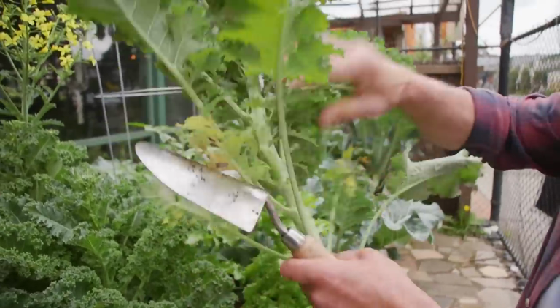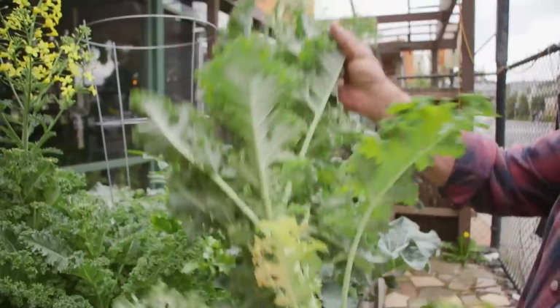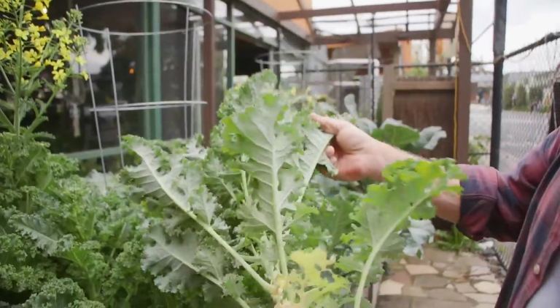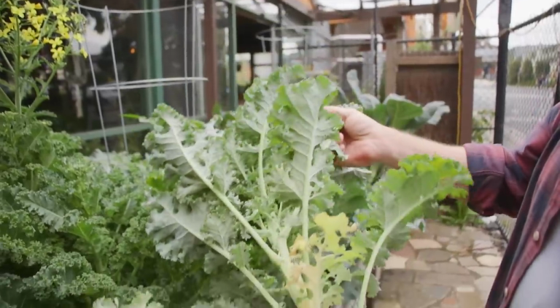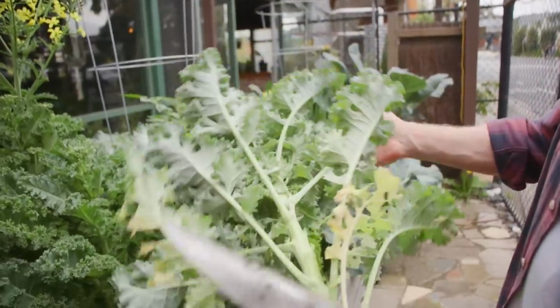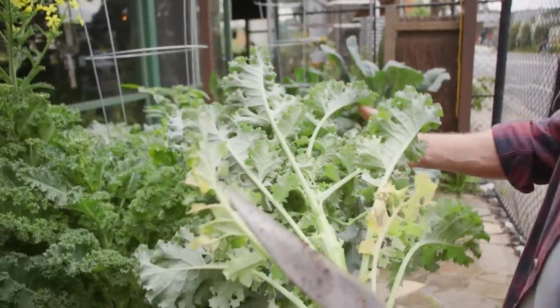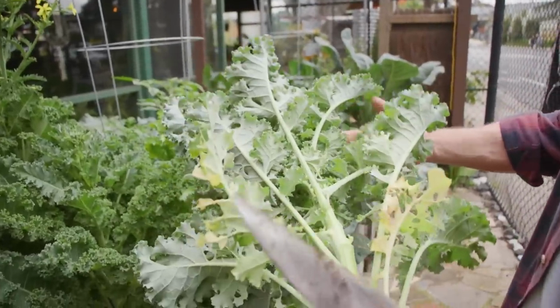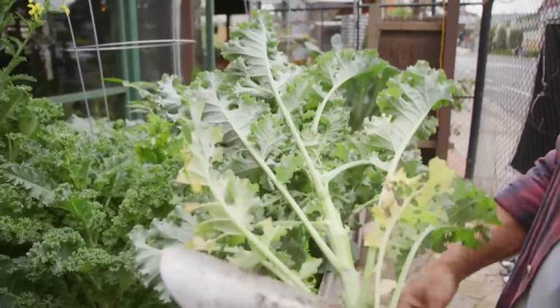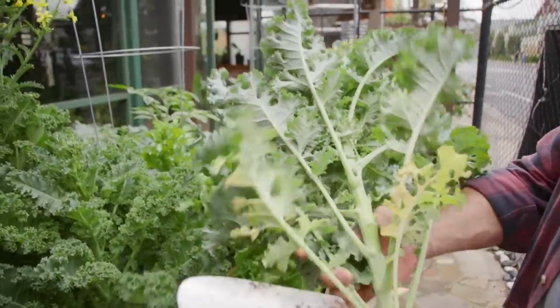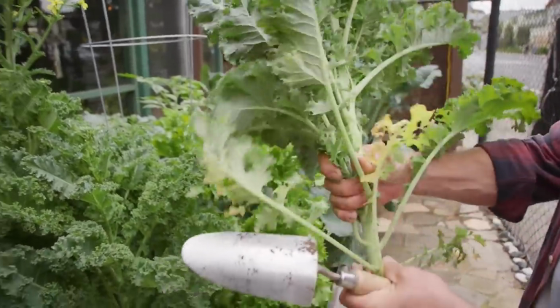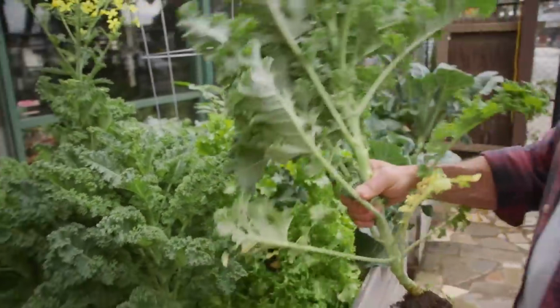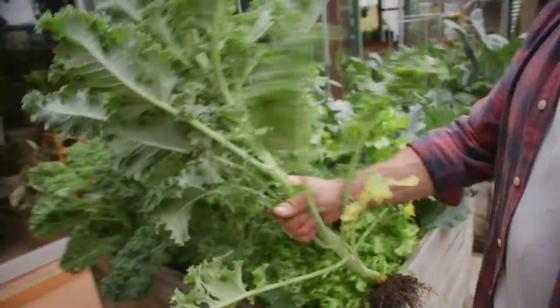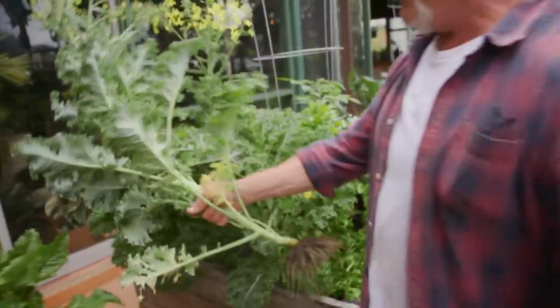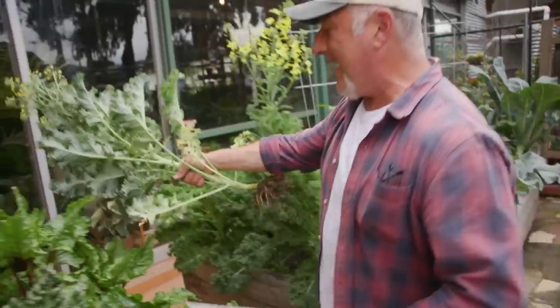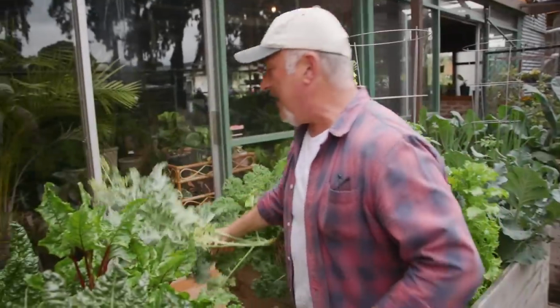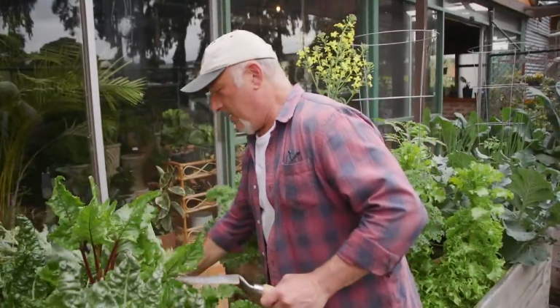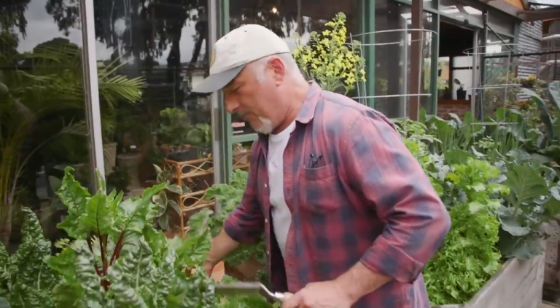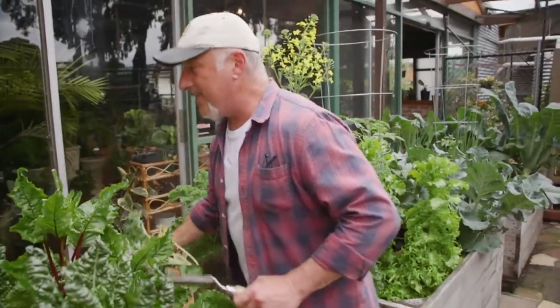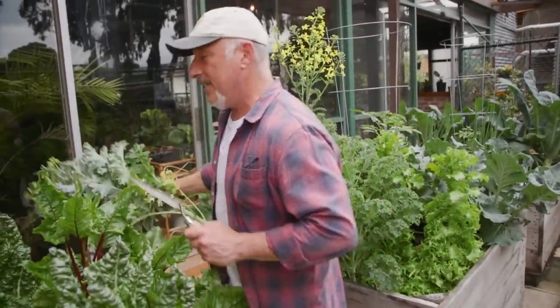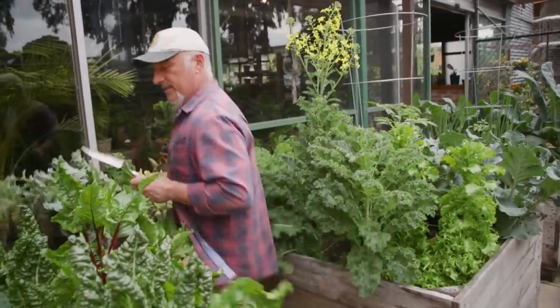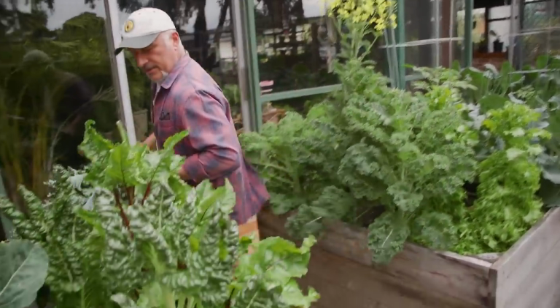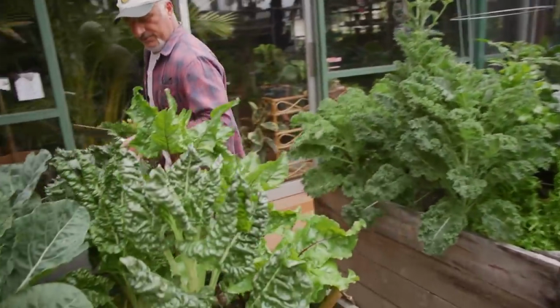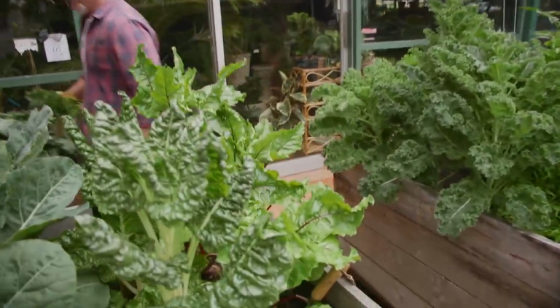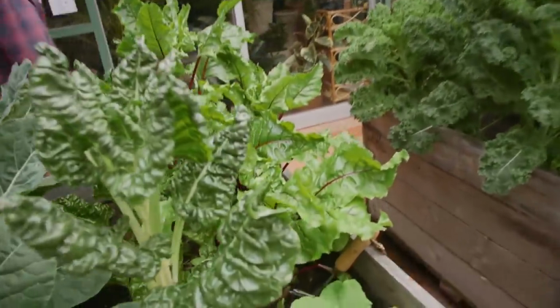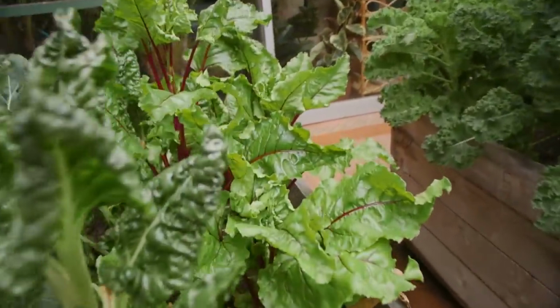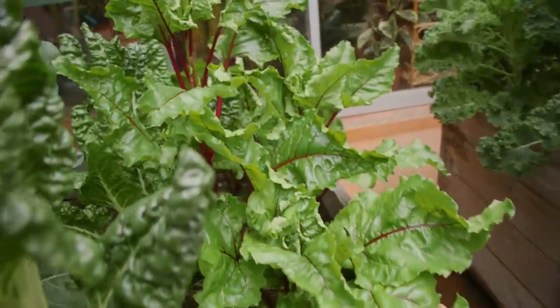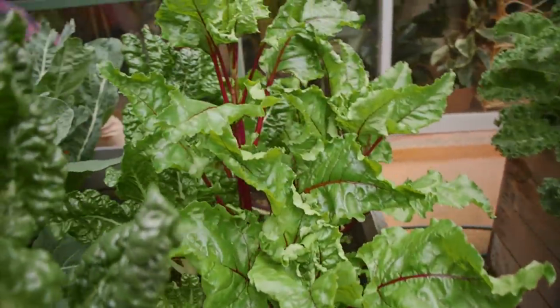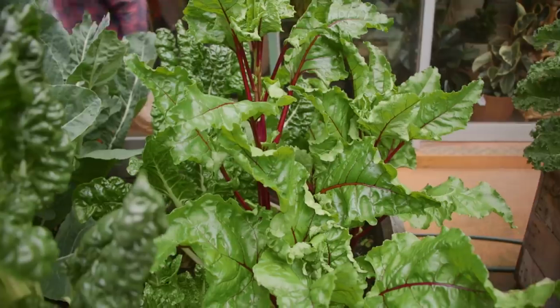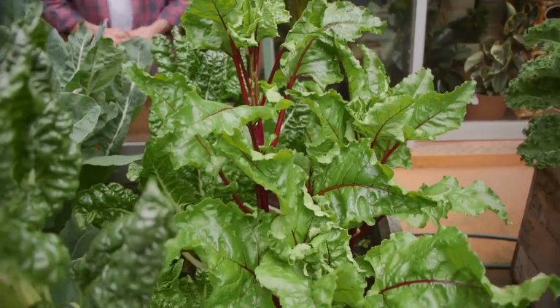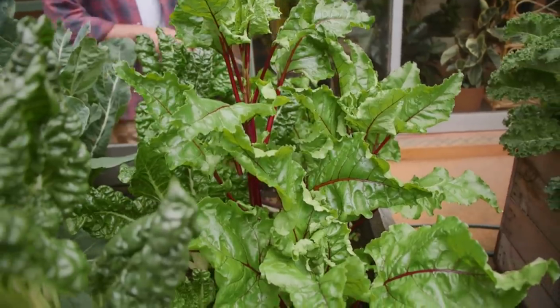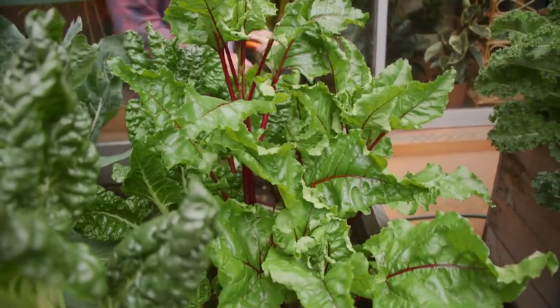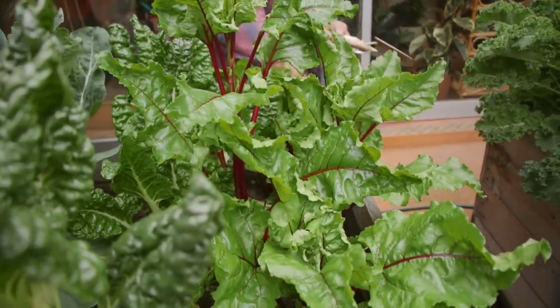We can harvest that nice and clean — no white fly, no bugs, no grubs, no nothing. So we'll put that aside. We're pulling out the kale today and we're going to pull out the beetroot as well, and we're going to replace it all.